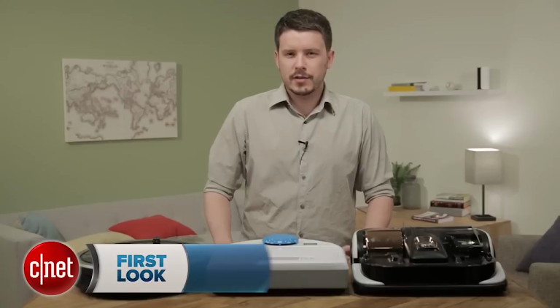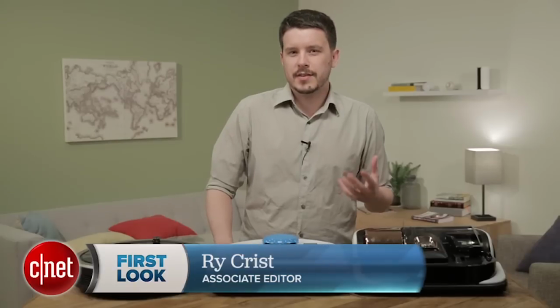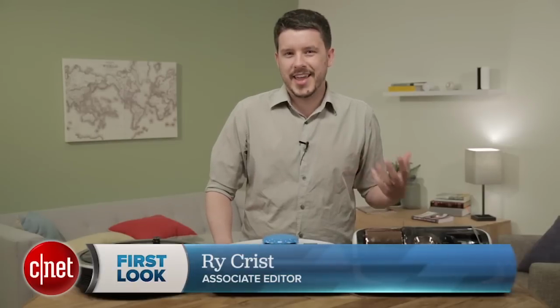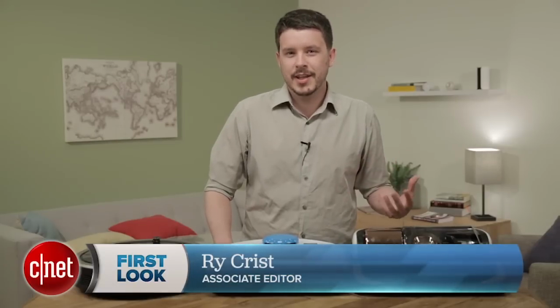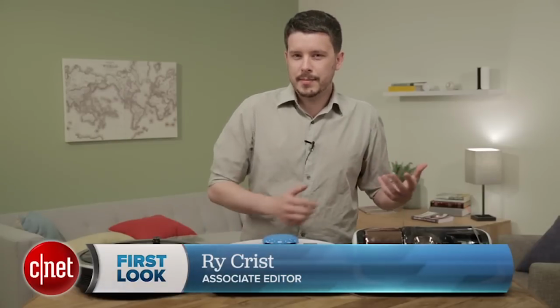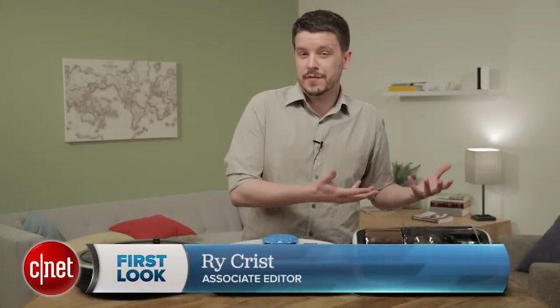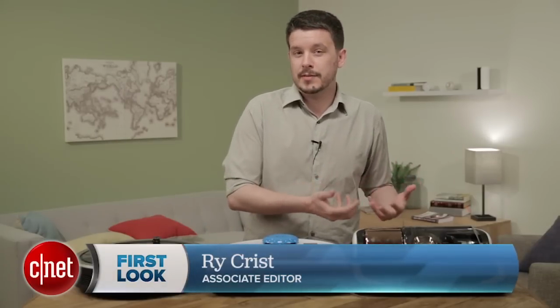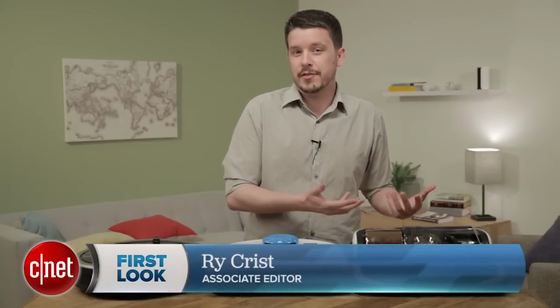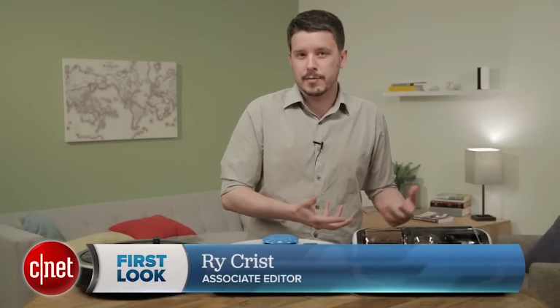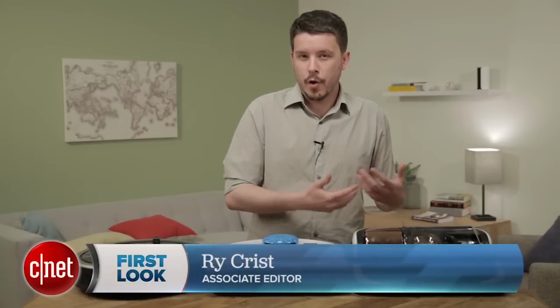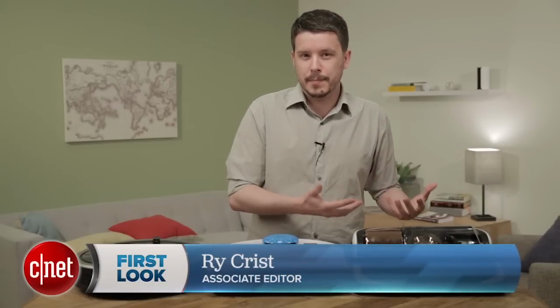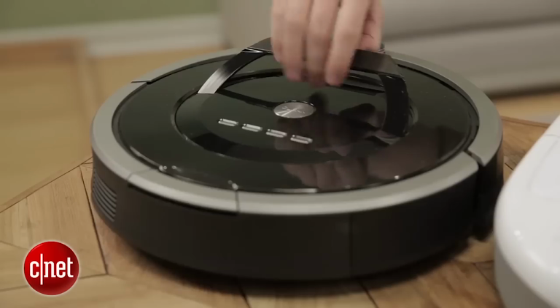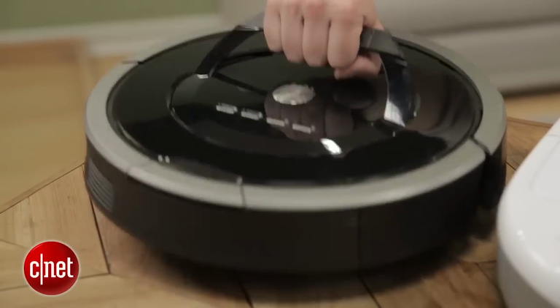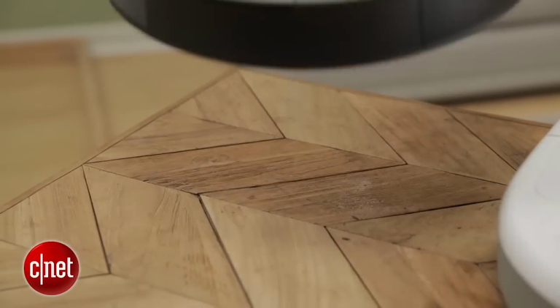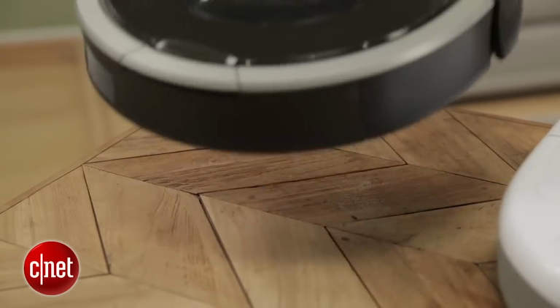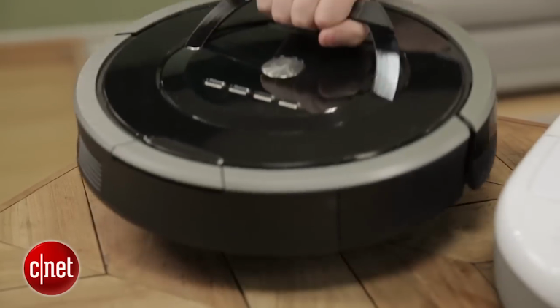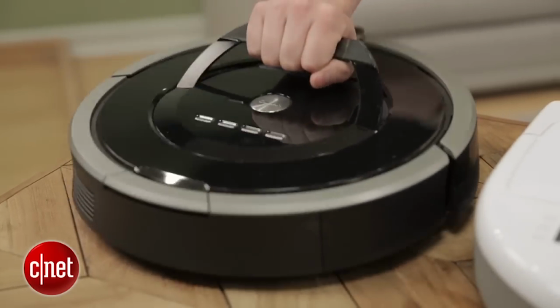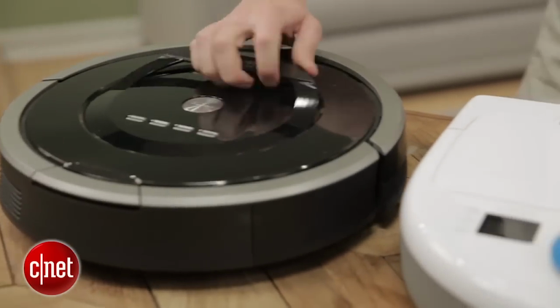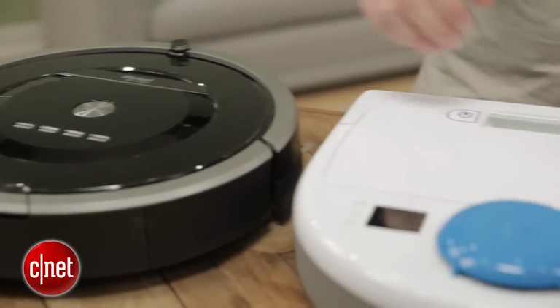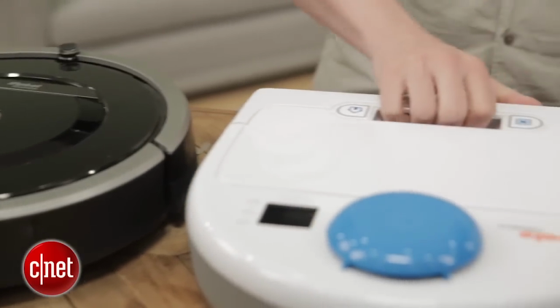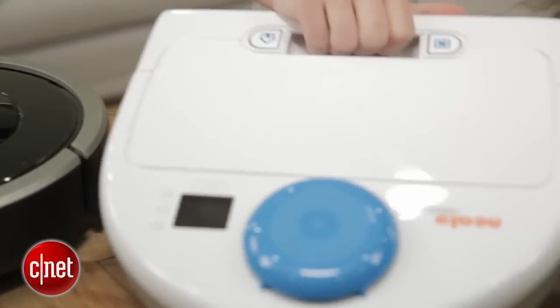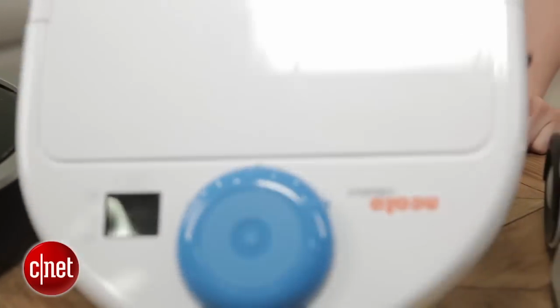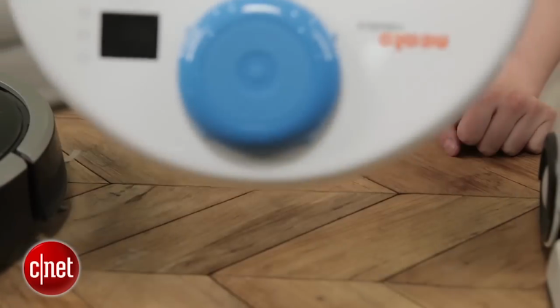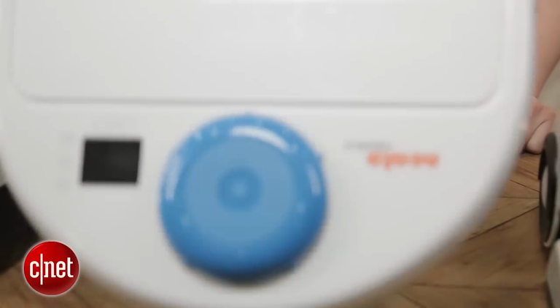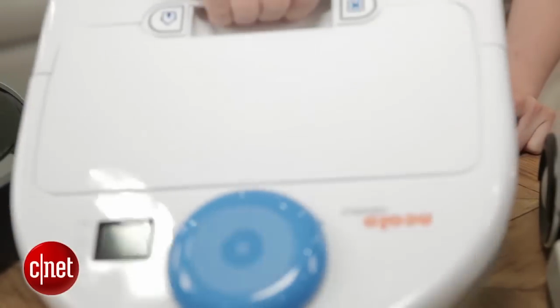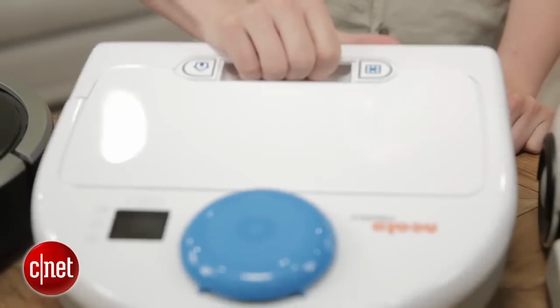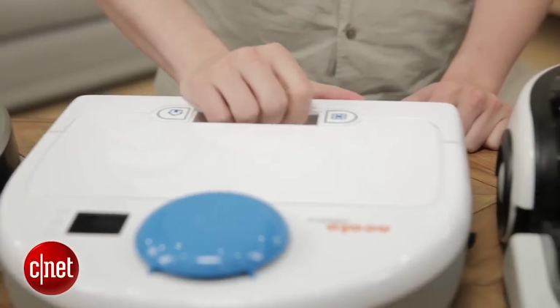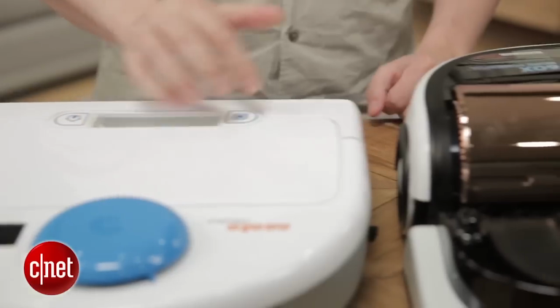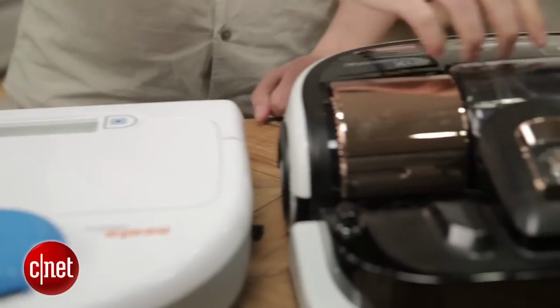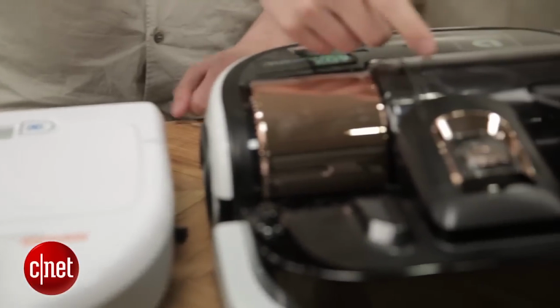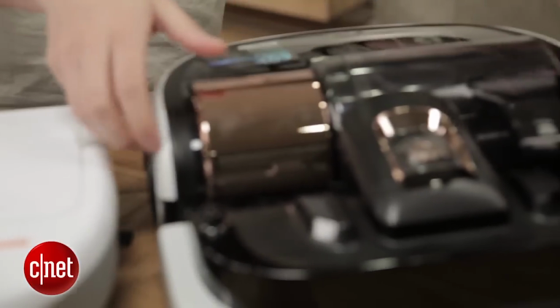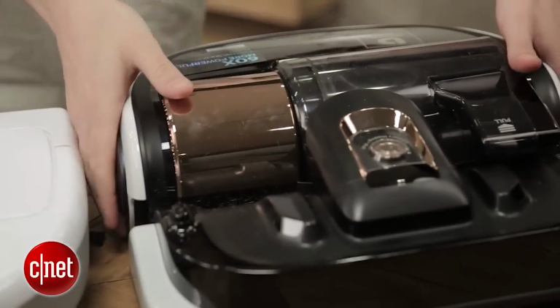It also doesn't have a handle, and that comes into effect because it's a heavier vacuum — it's over ten pounds. You can pick the Roomba and the Neato up with one hand pretty easily thanks to their handles, but the Samsung PowerBot doesn't have a handle. You're going to need two hands to really pick this thing up.